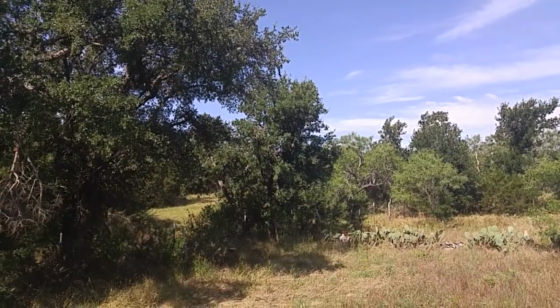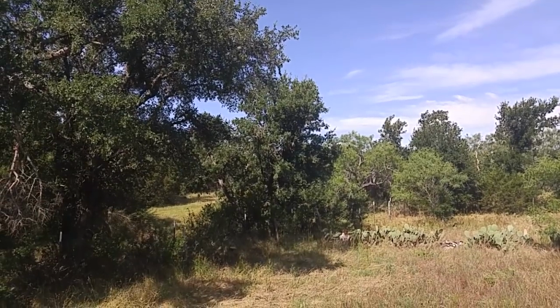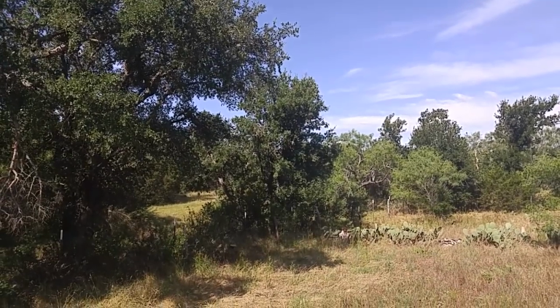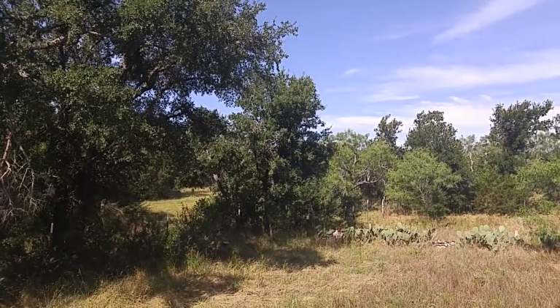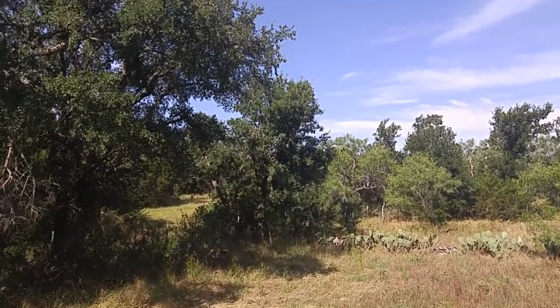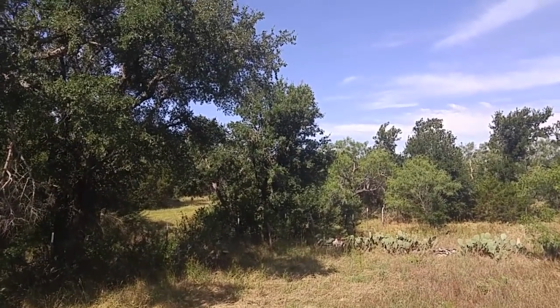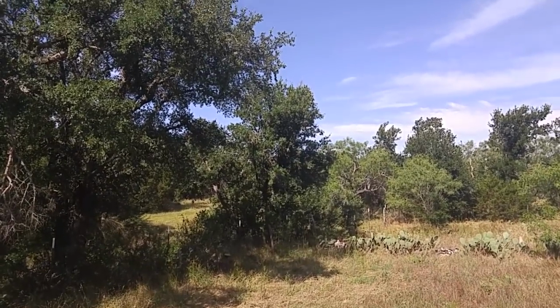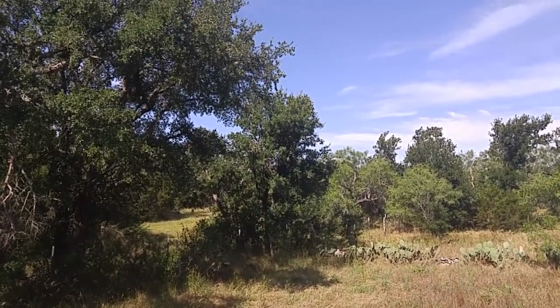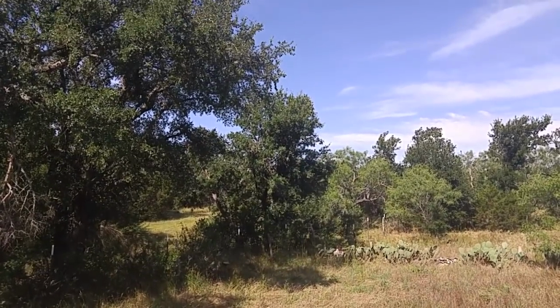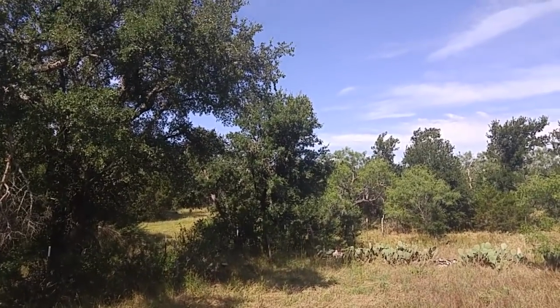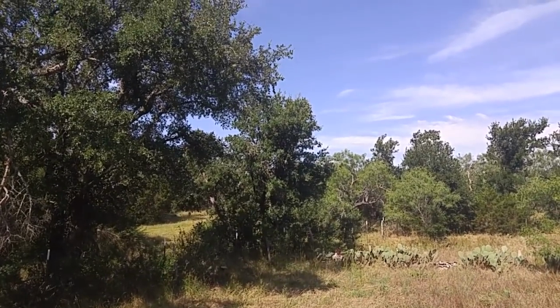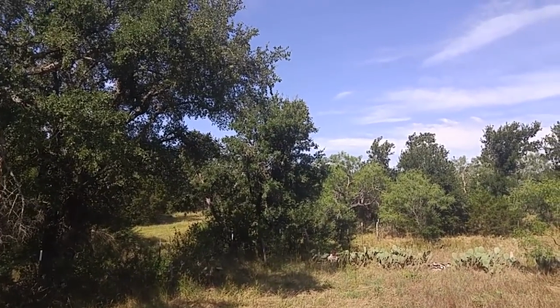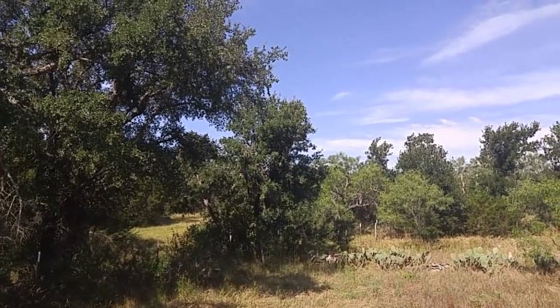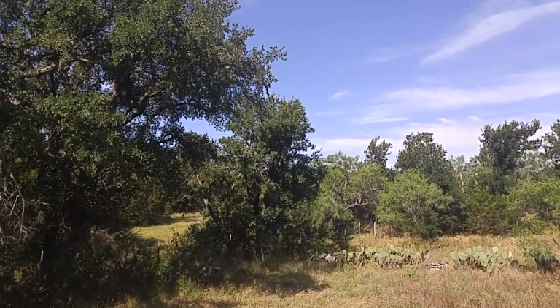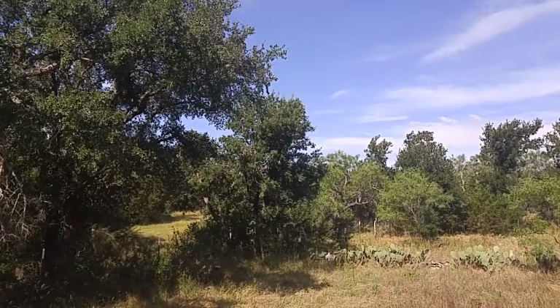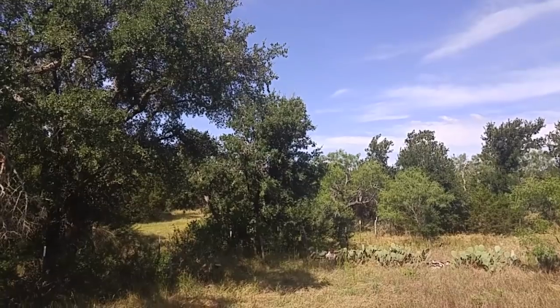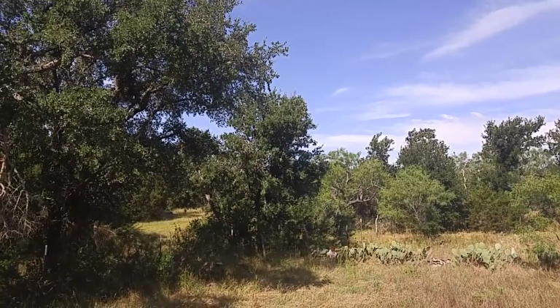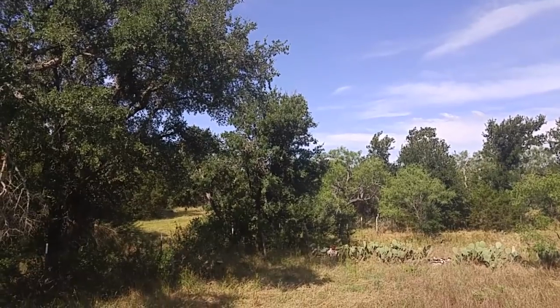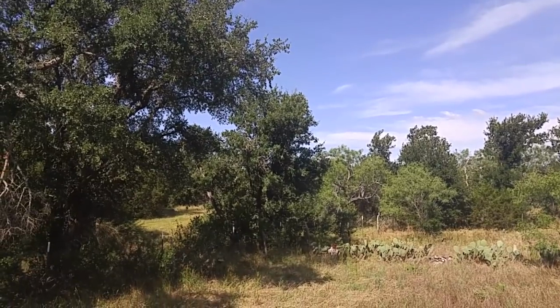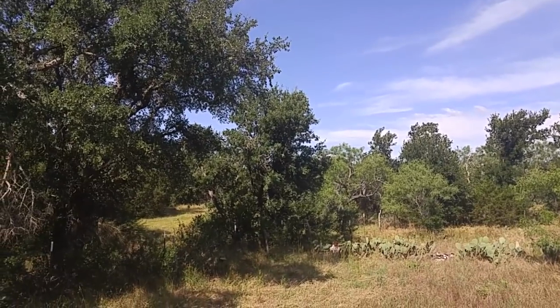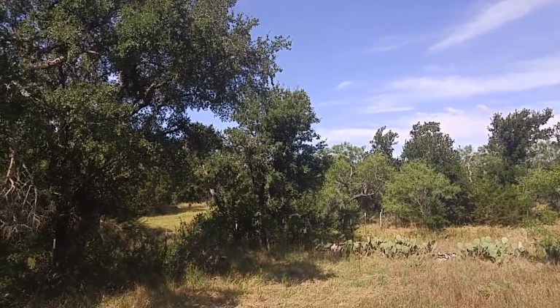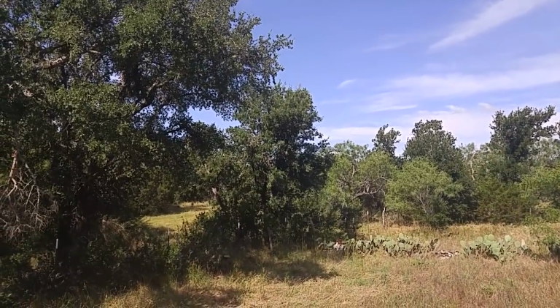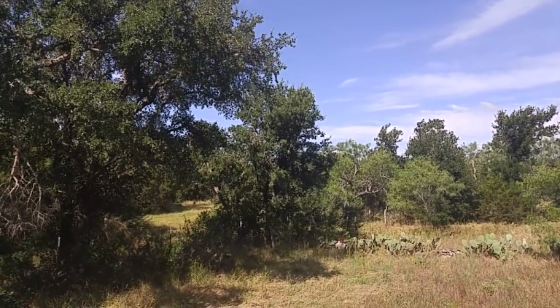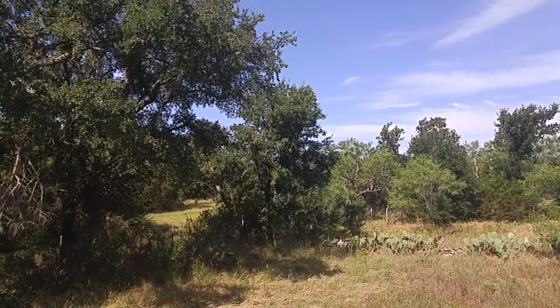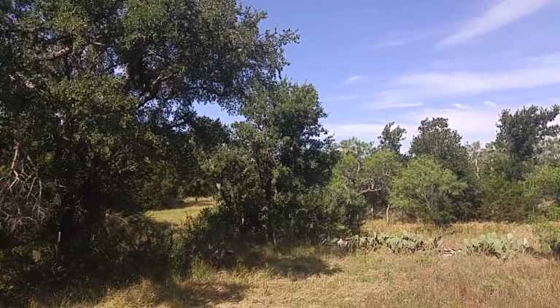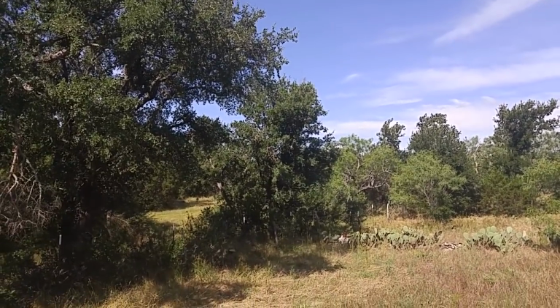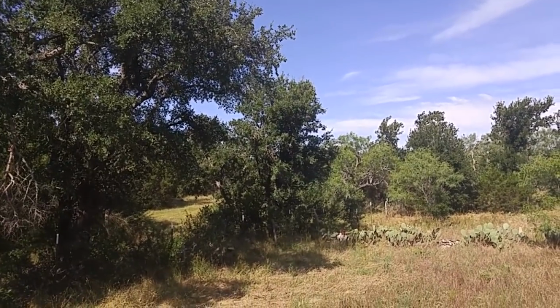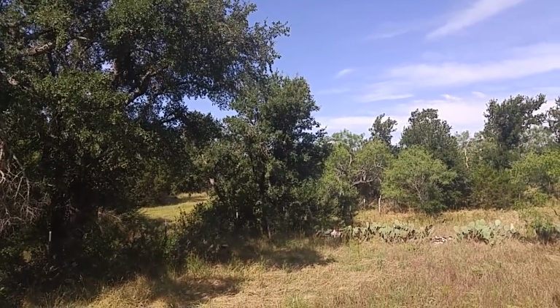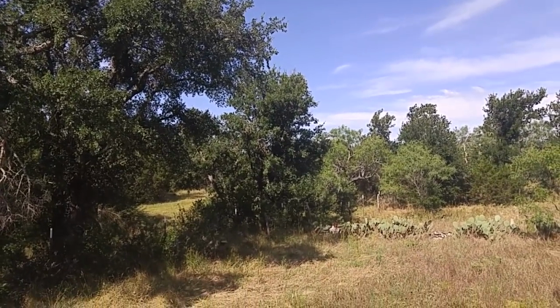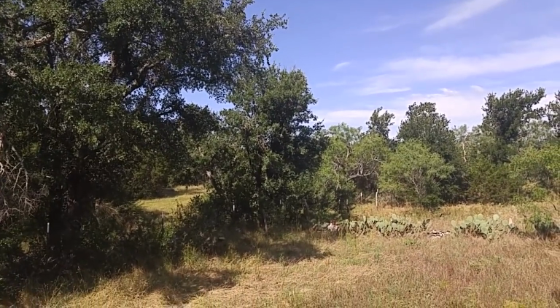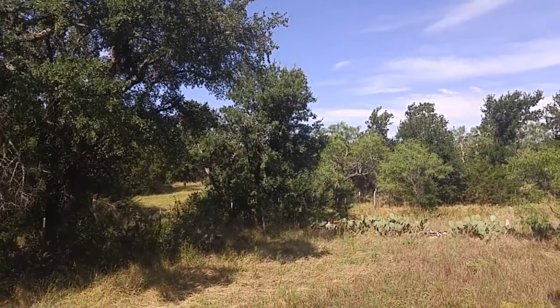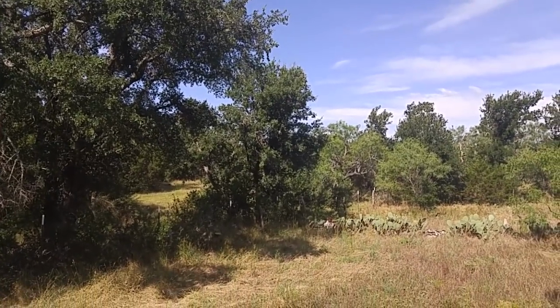Good morning, ladies and gentlemen. This is Rusty78609 in Central Texas, USA, and we're going to talk about cell phone boosters today.